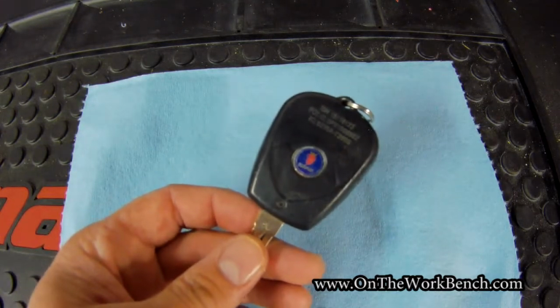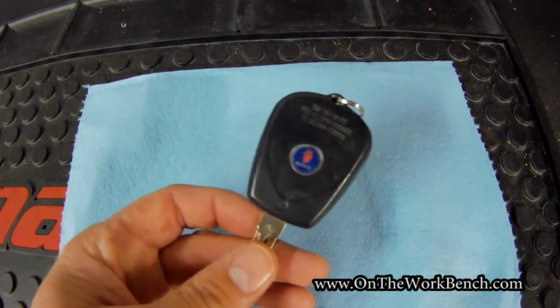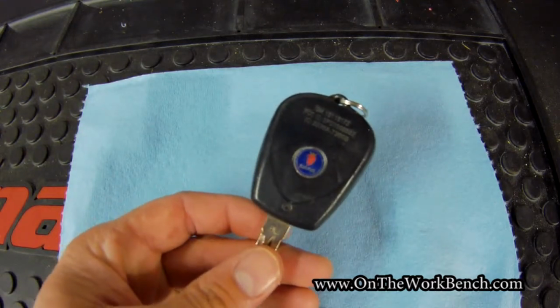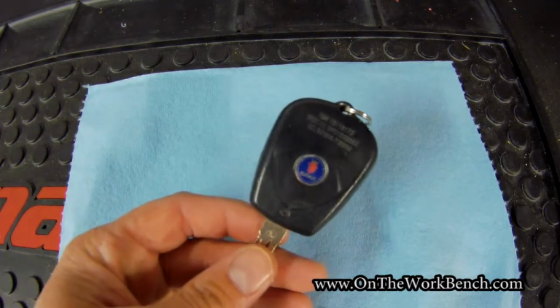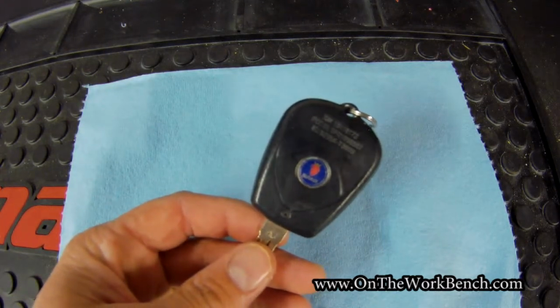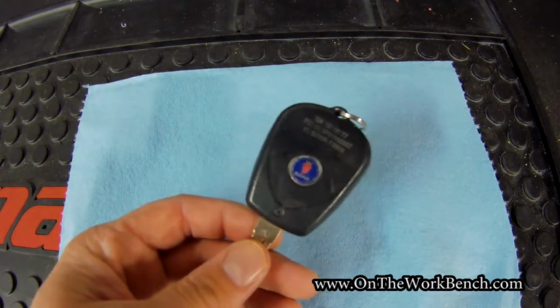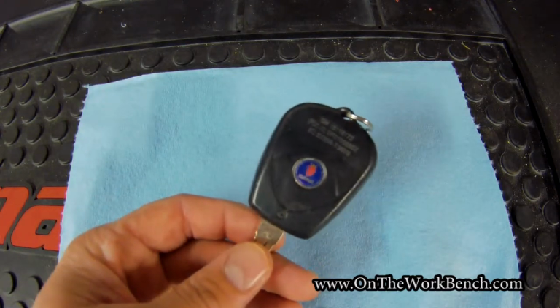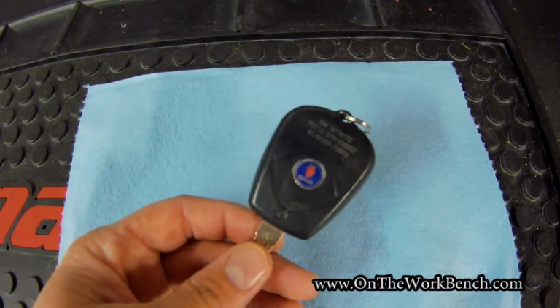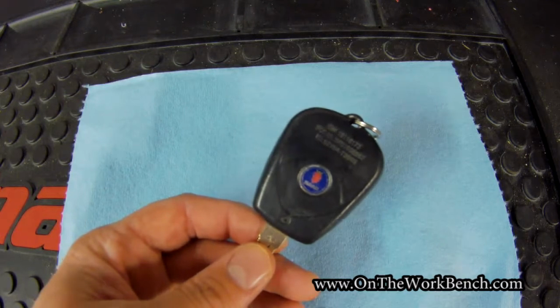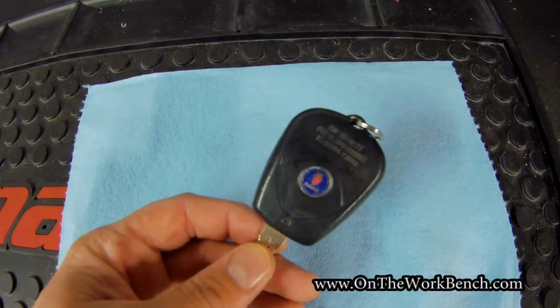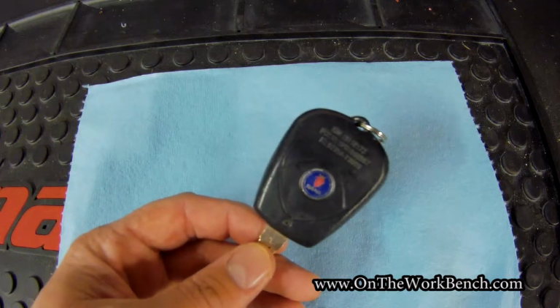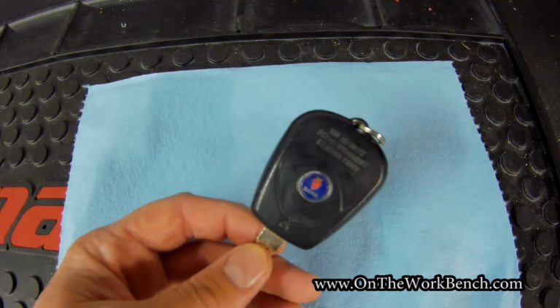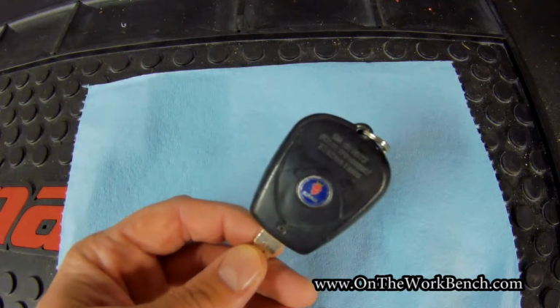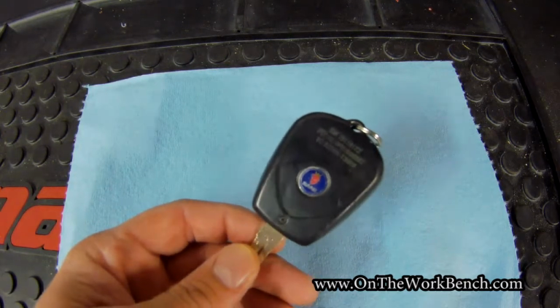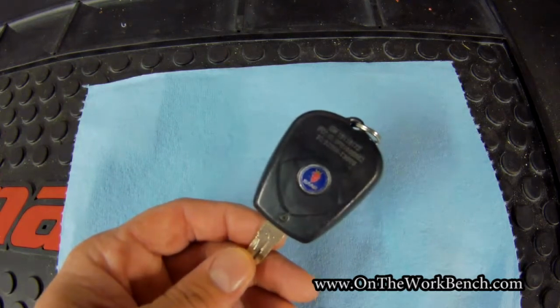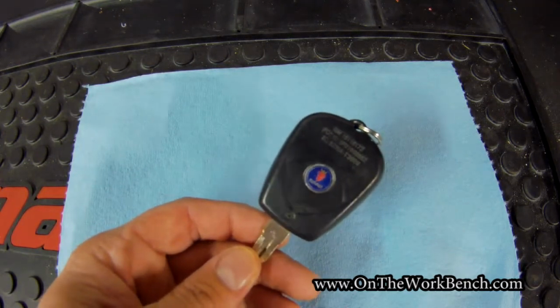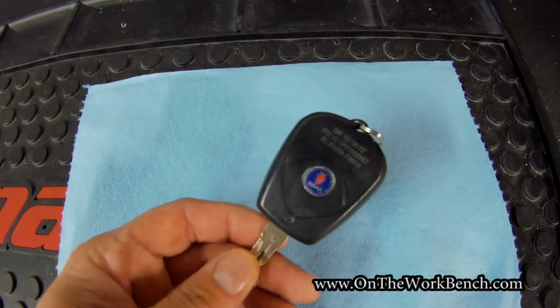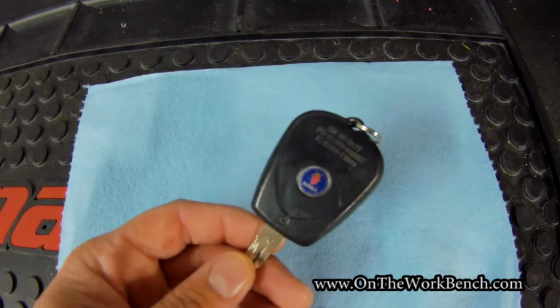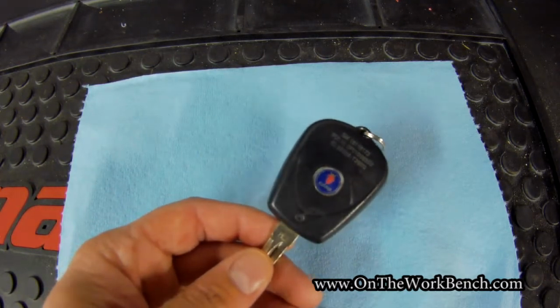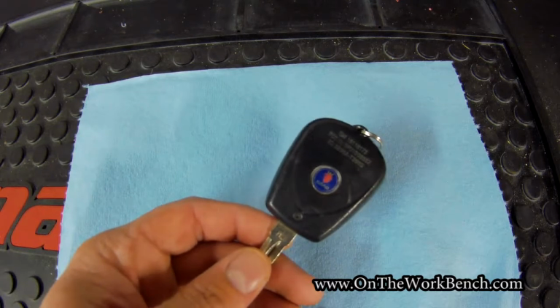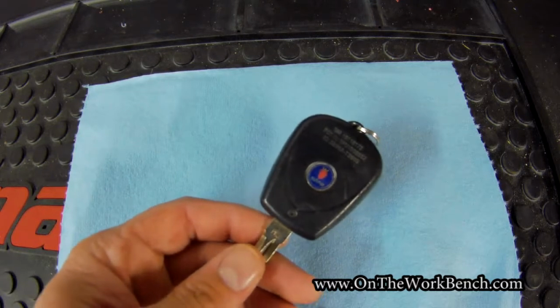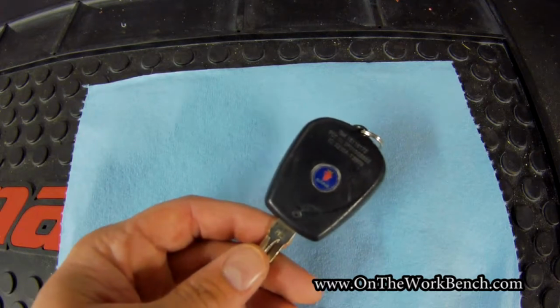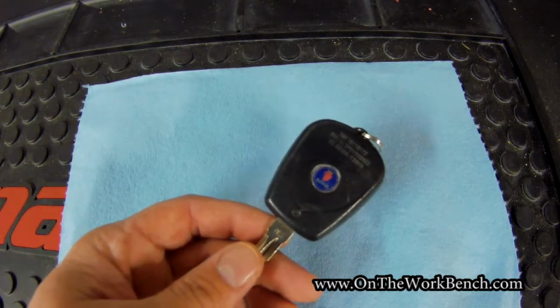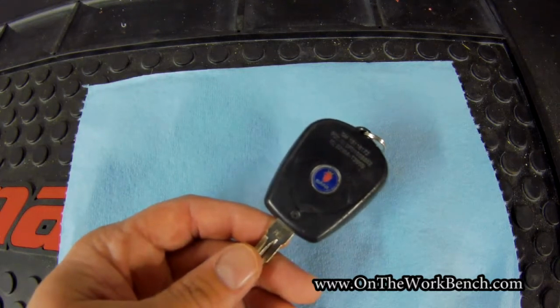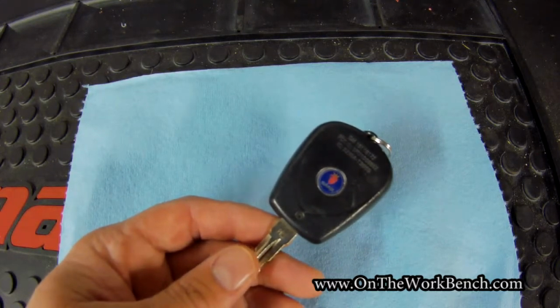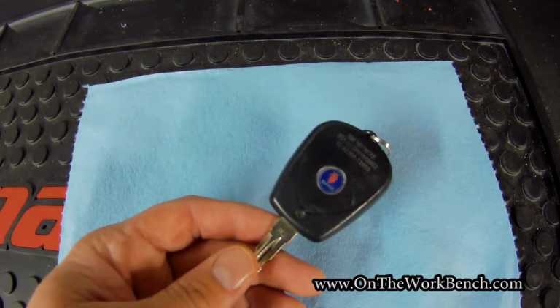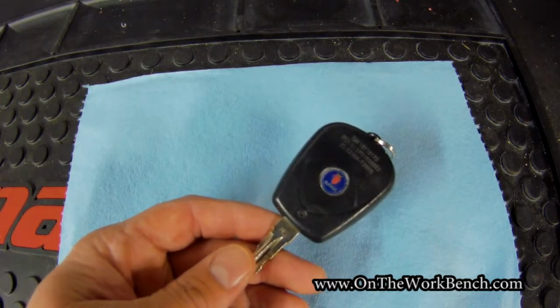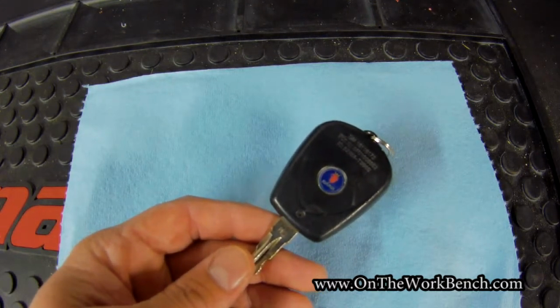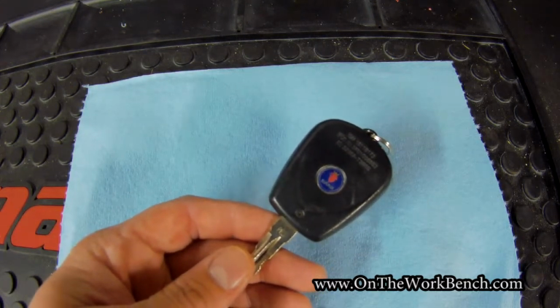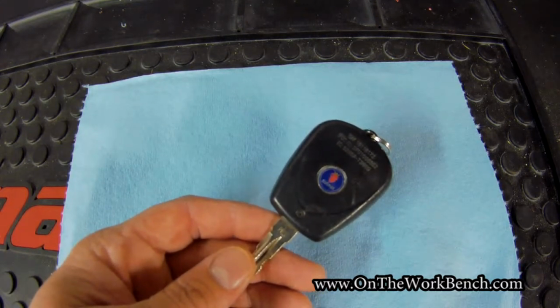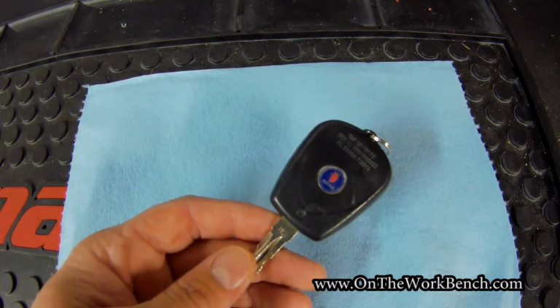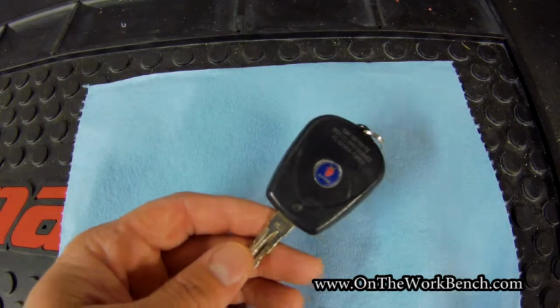Some of those other vehicles have keys that are cross-referenced, so you can go down to a place like an Ace Hardware and actually get a replacement key for those. But they won't sell you one for a Saab 97X — it doesn't show up in their computer system. I don't know why the cross-reference isn't there.